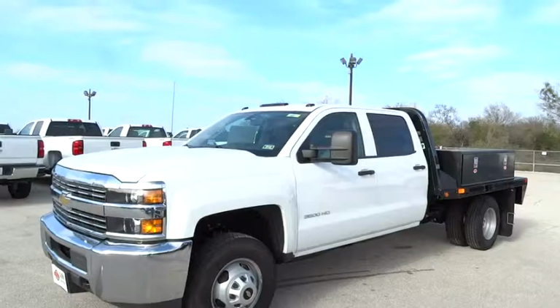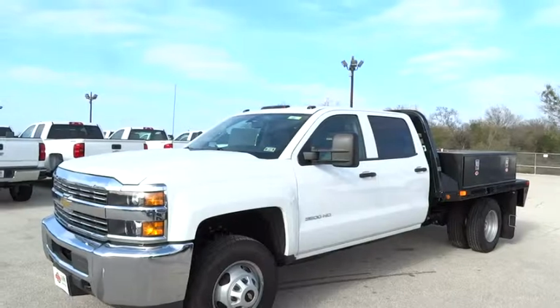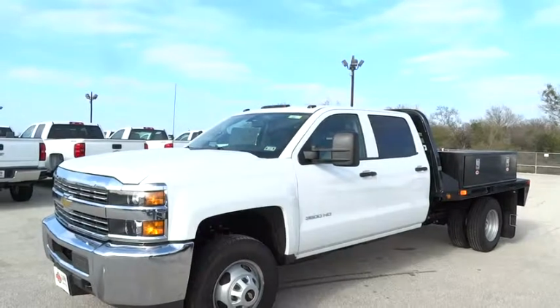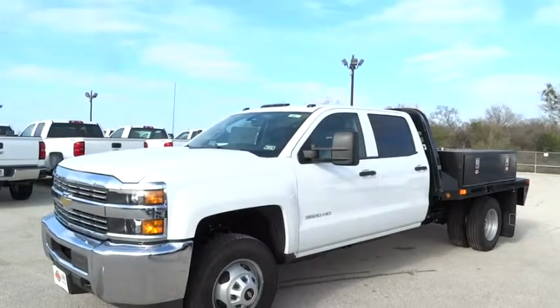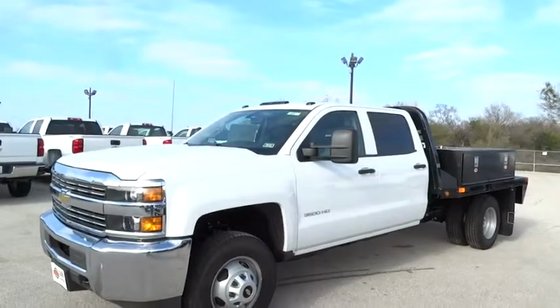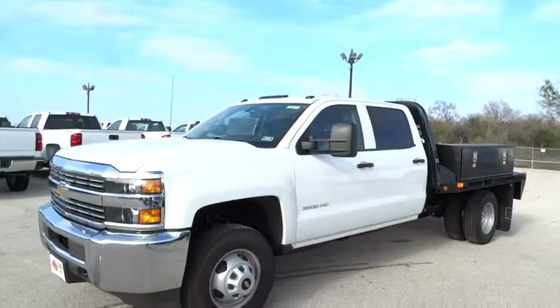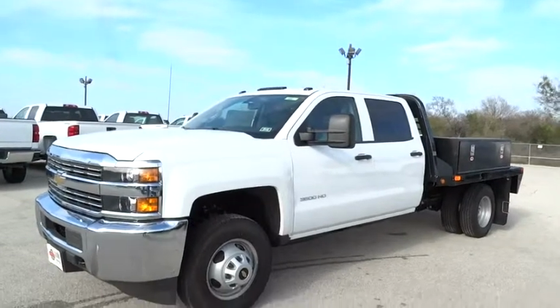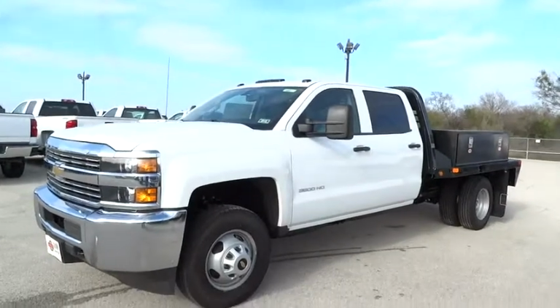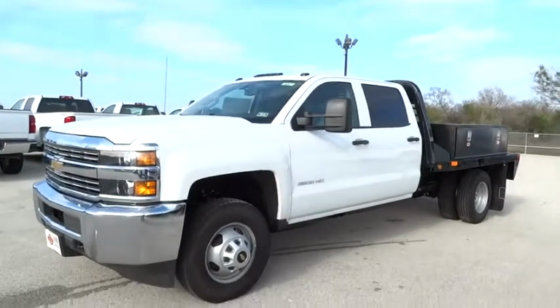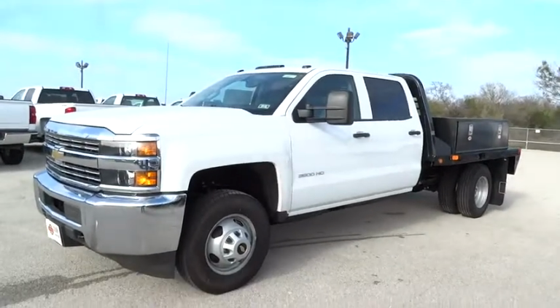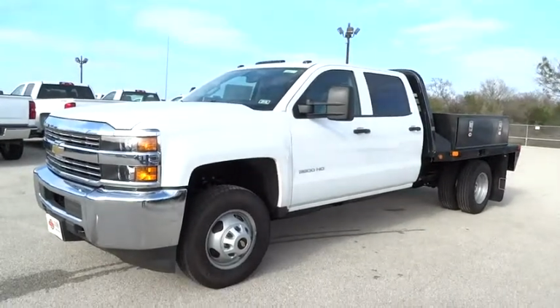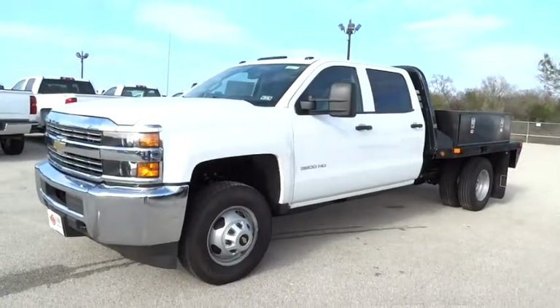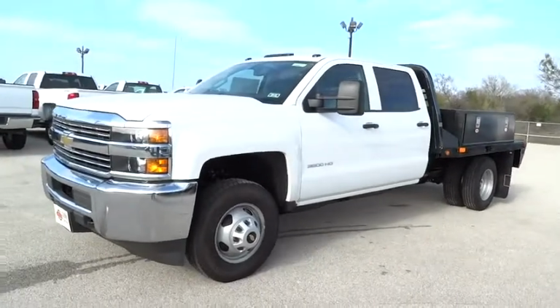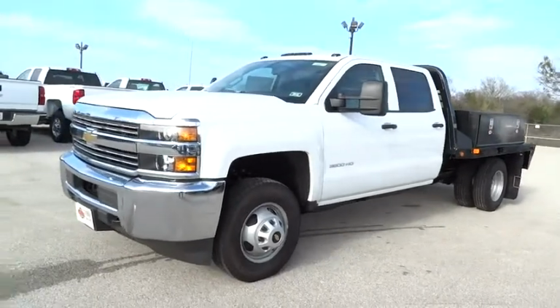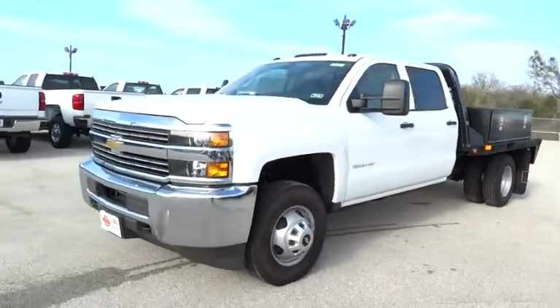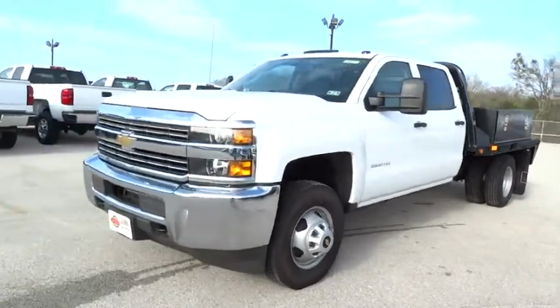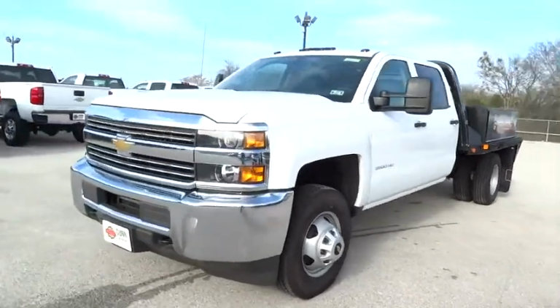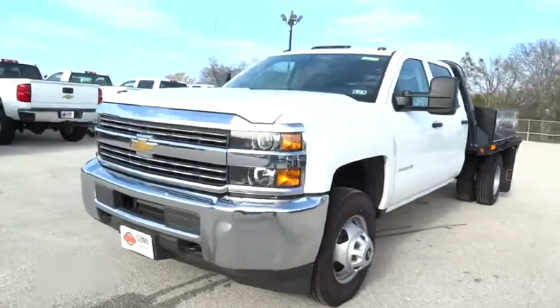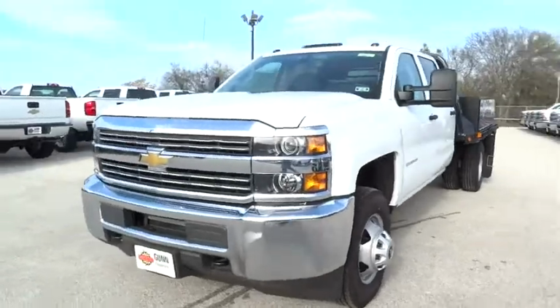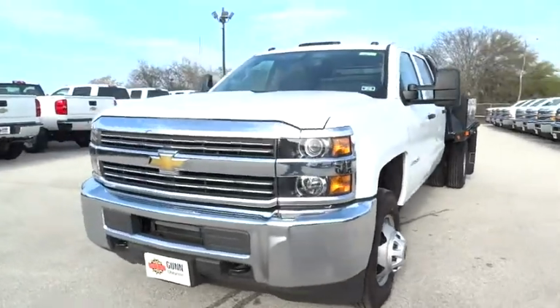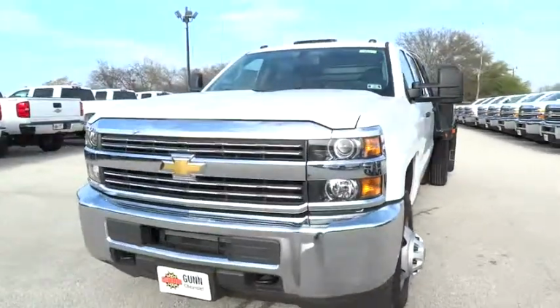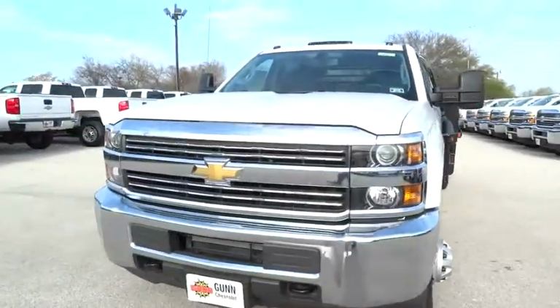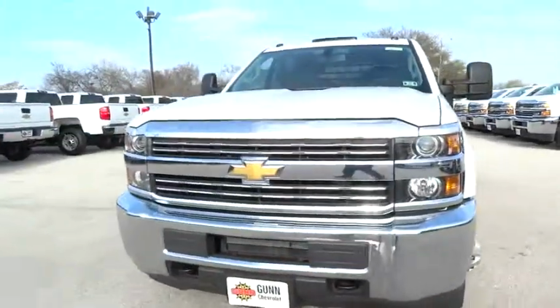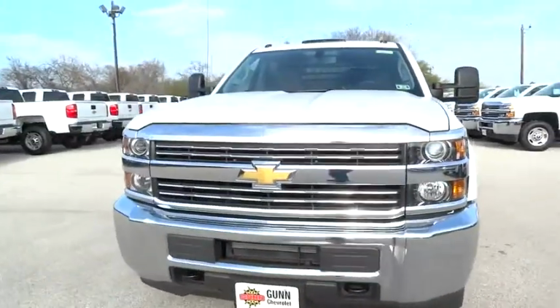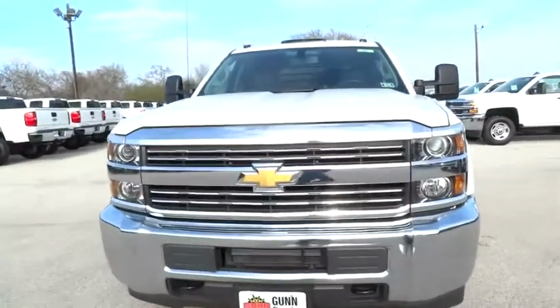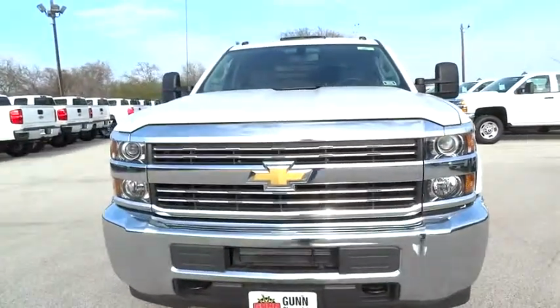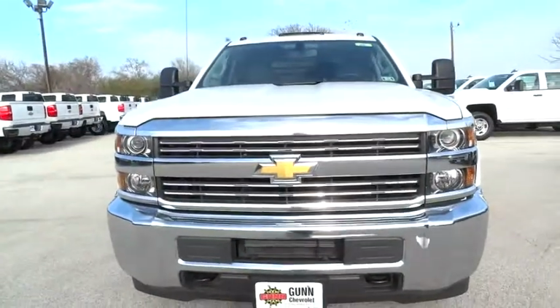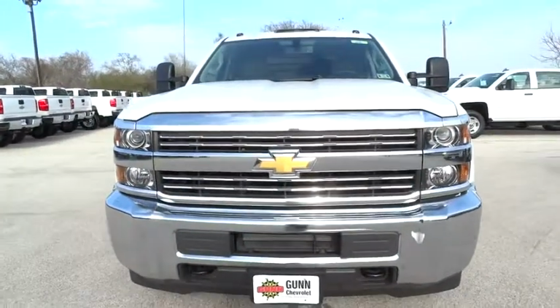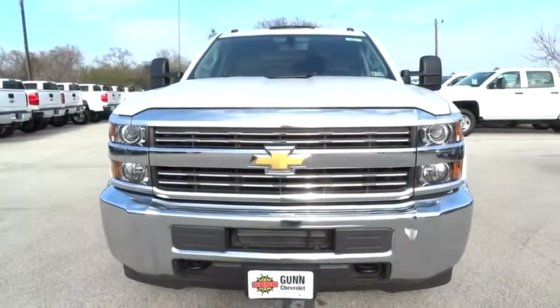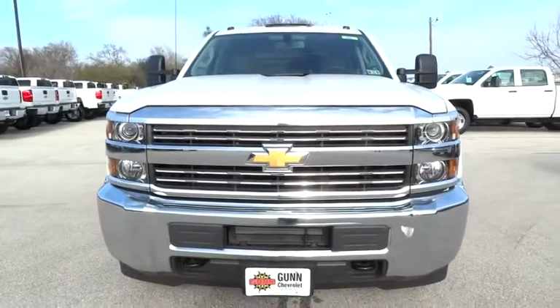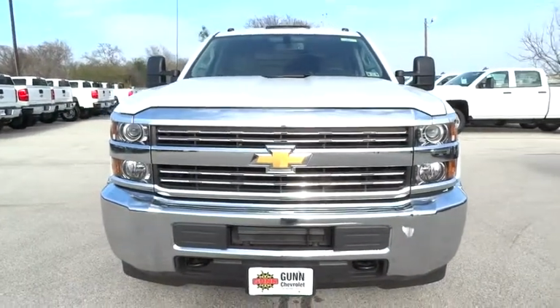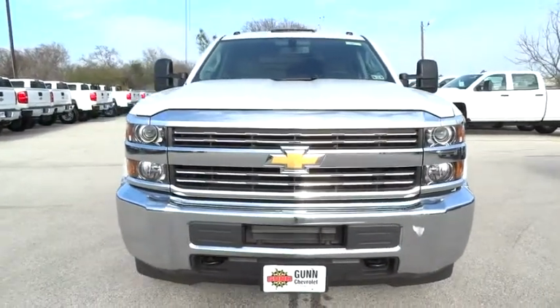The 2015 Silverado 3500 HD. Pros: everything. Cons: nothing. And is priced below $40,000.